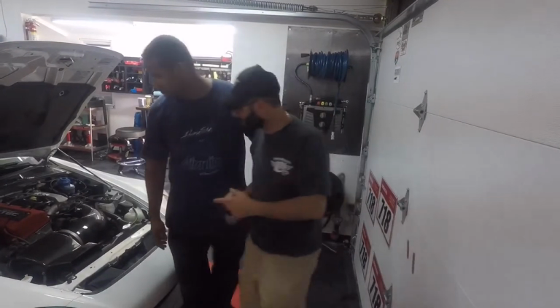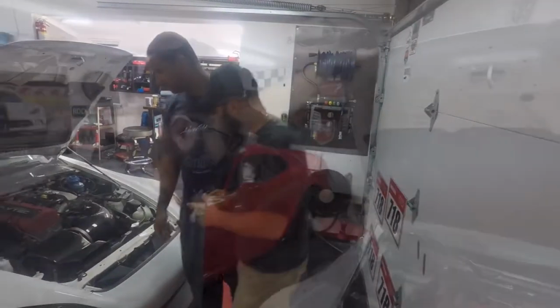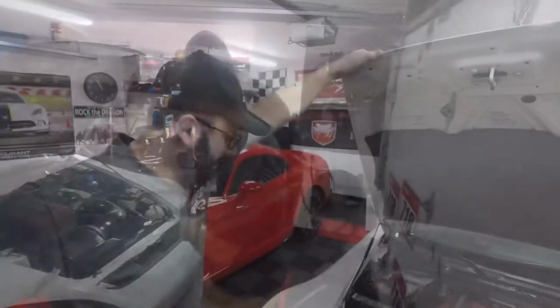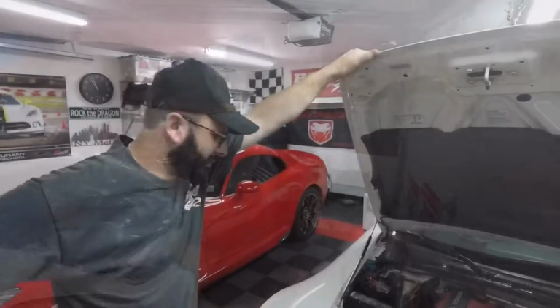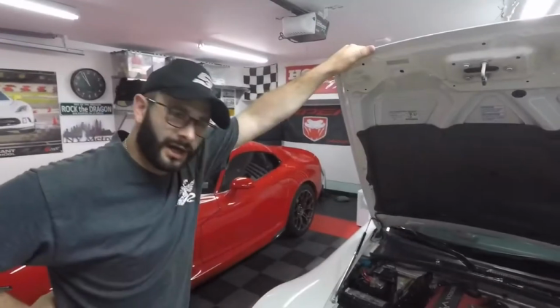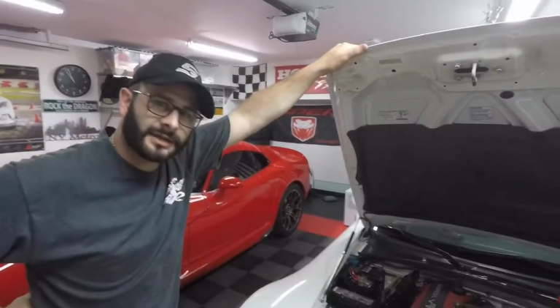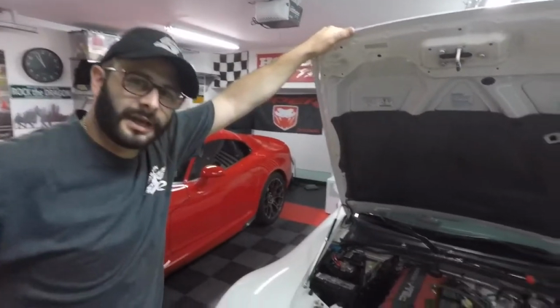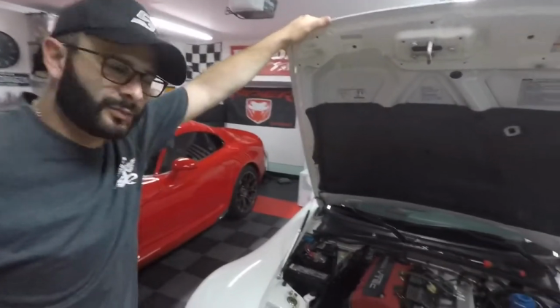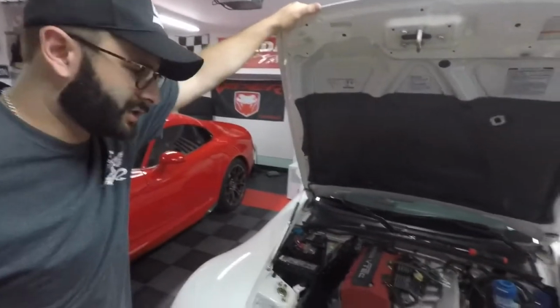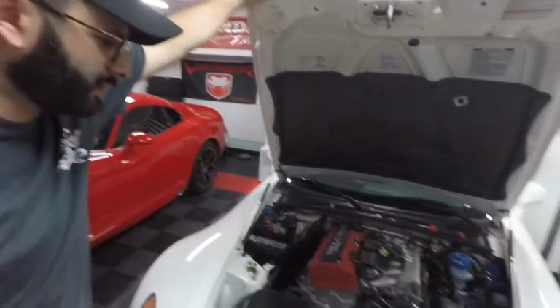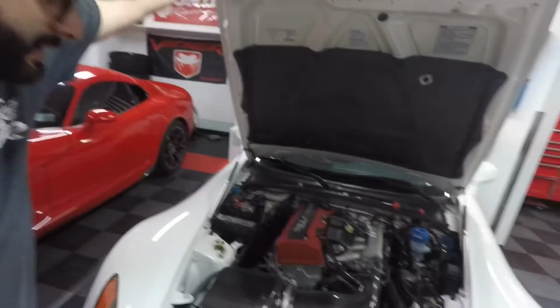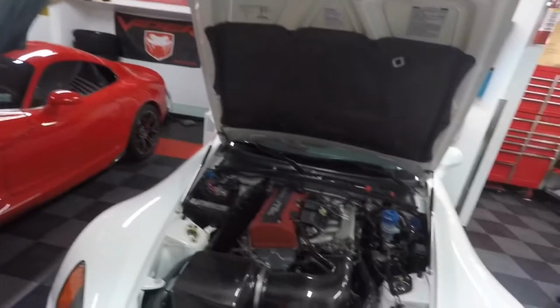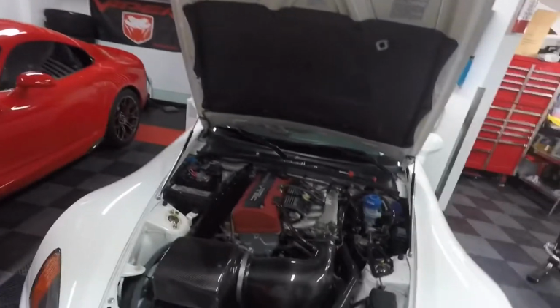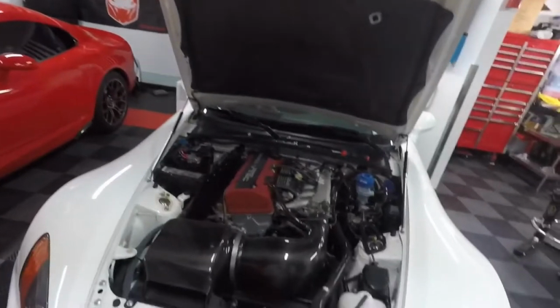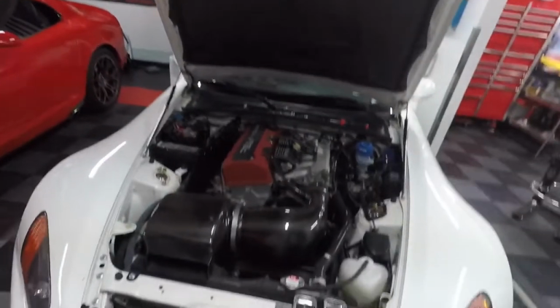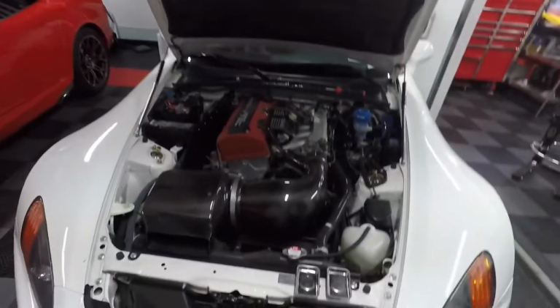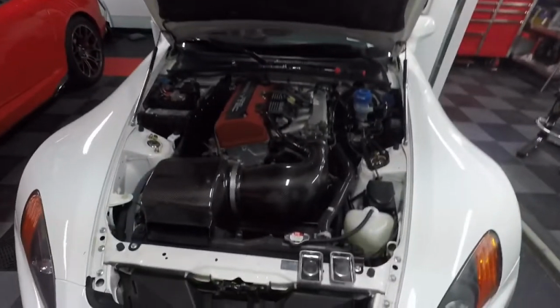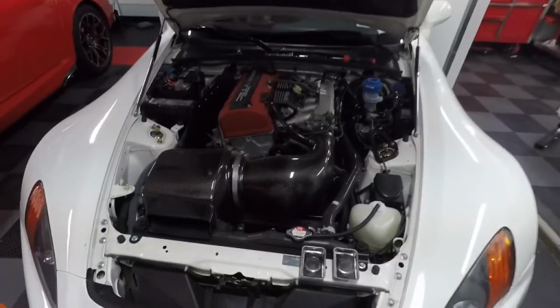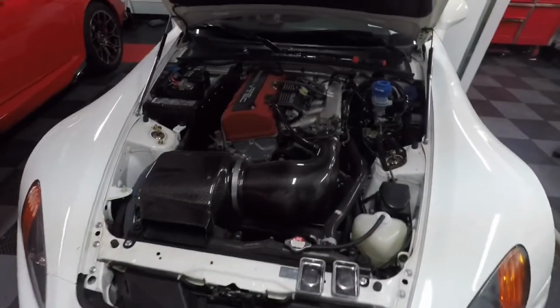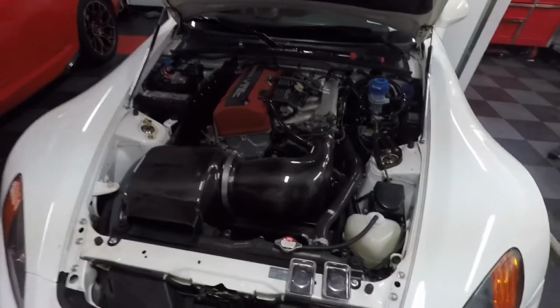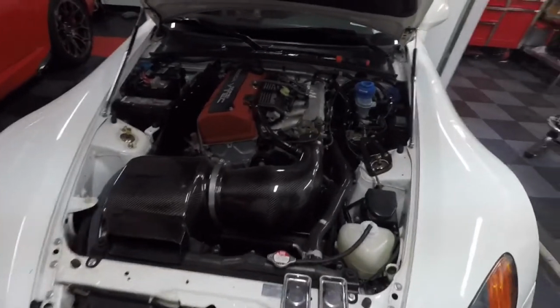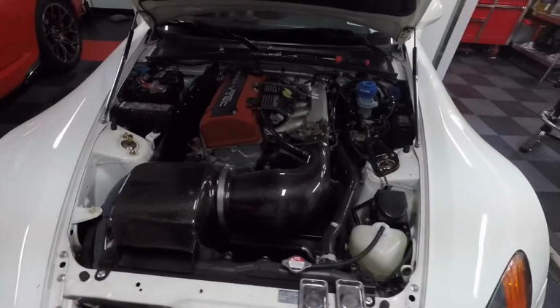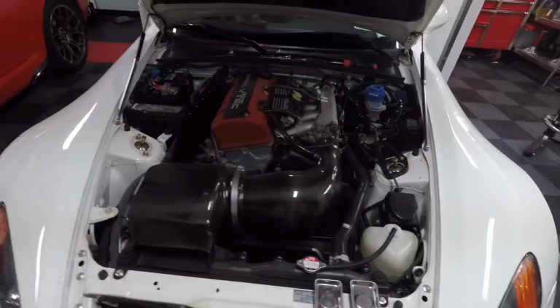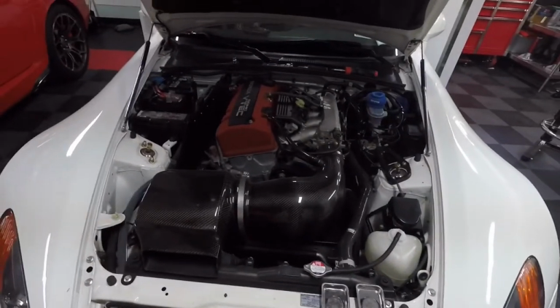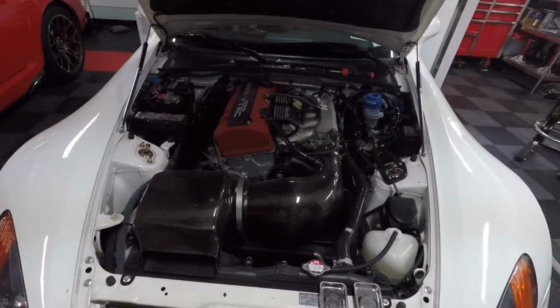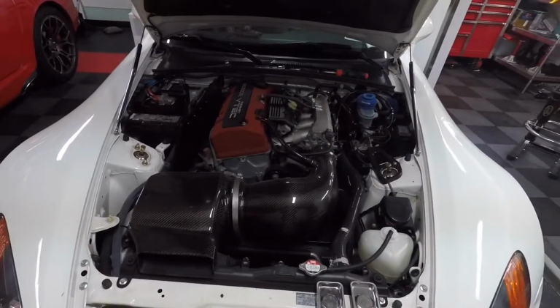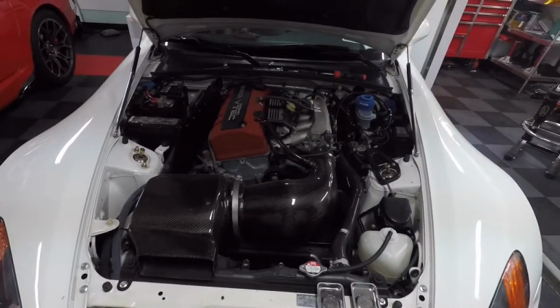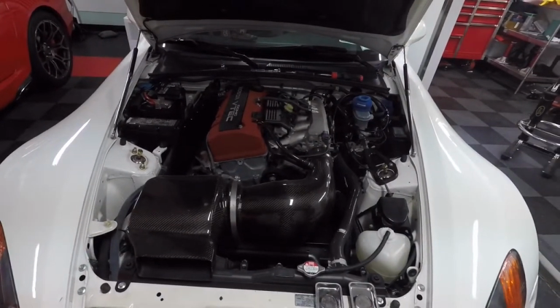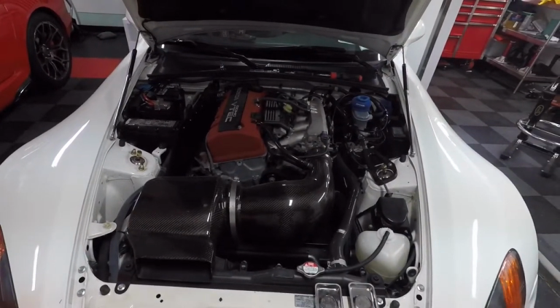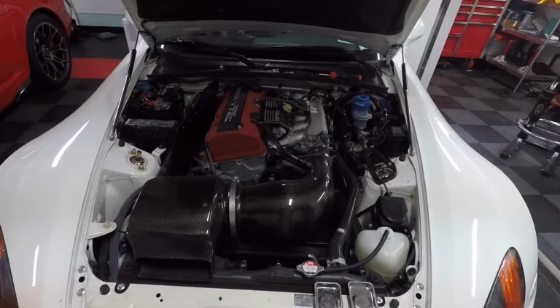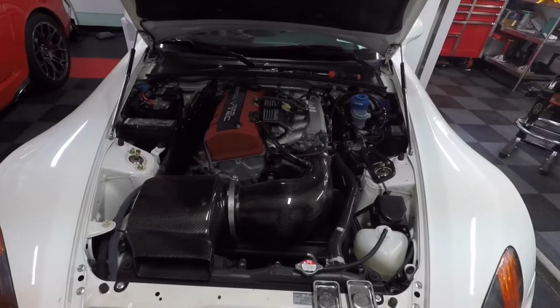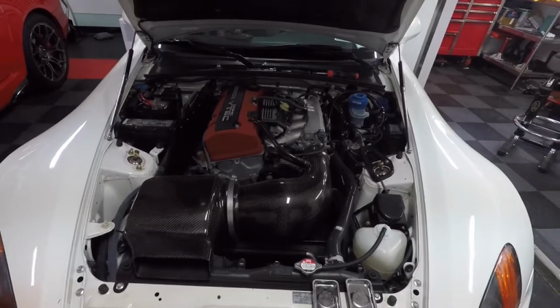This is my 2001 Honda S2000. We're going to change out the rectifier in the alternator. We're getting a flickering dash at idle, which is common for the rectifier to be fried.